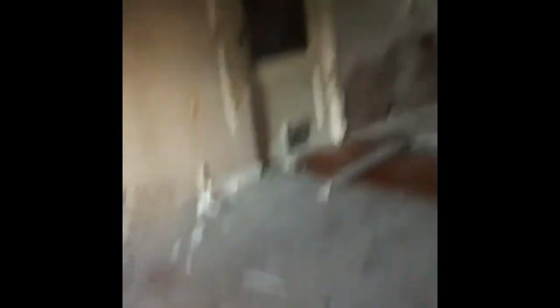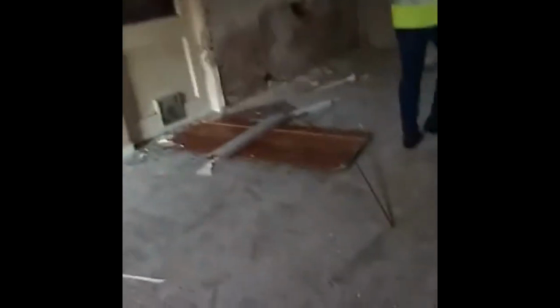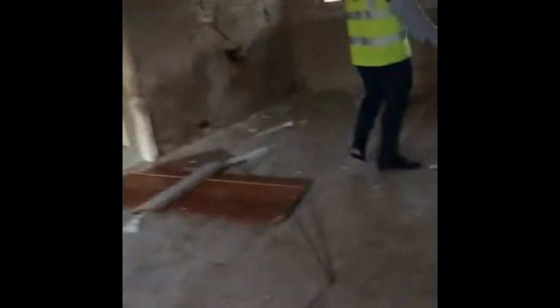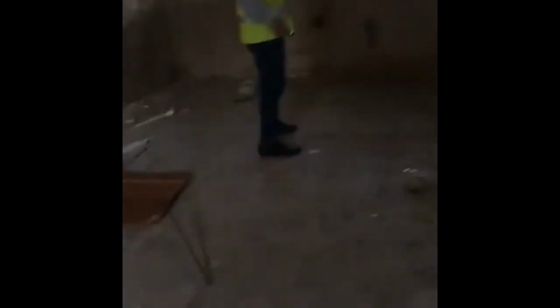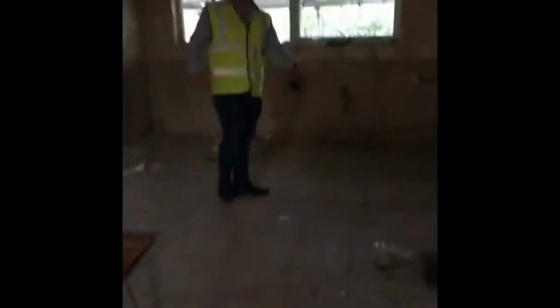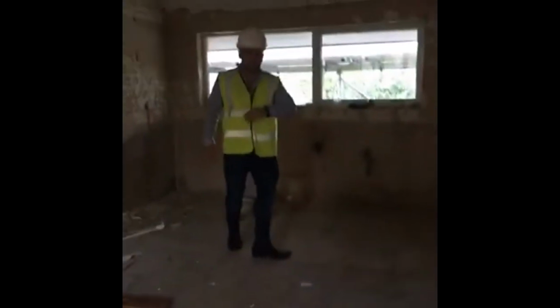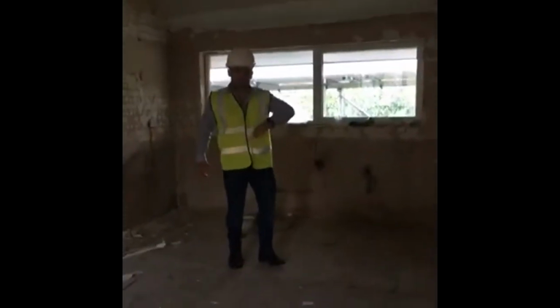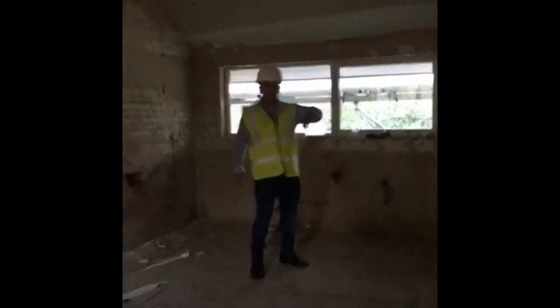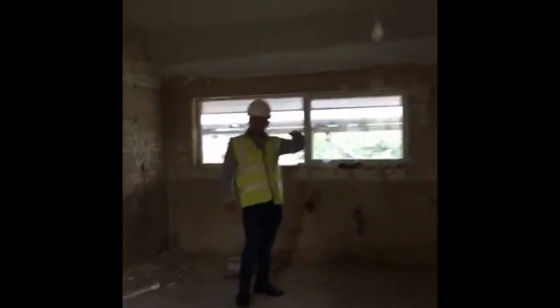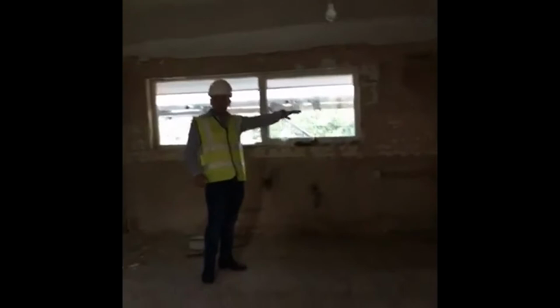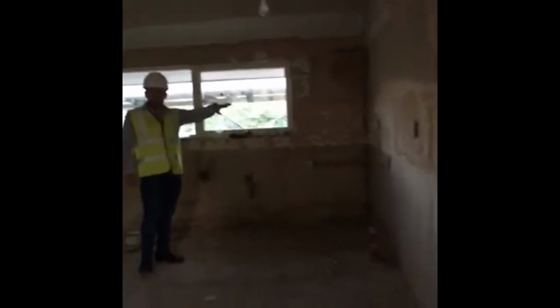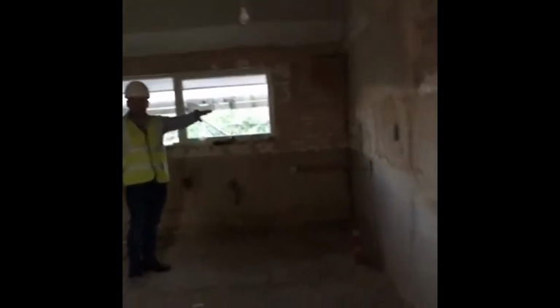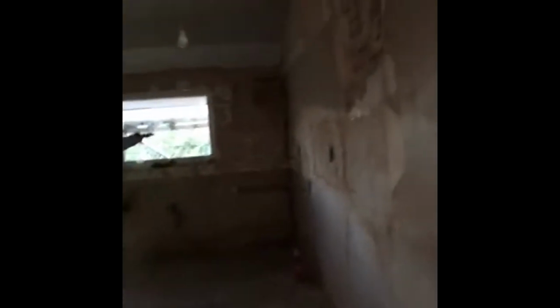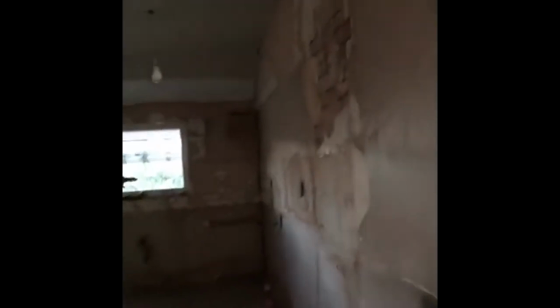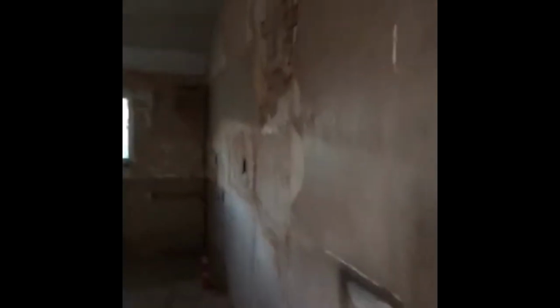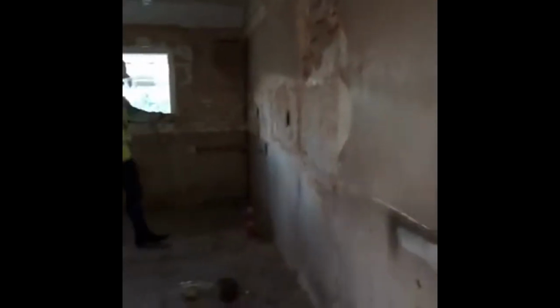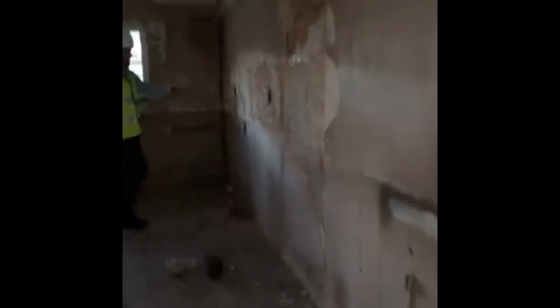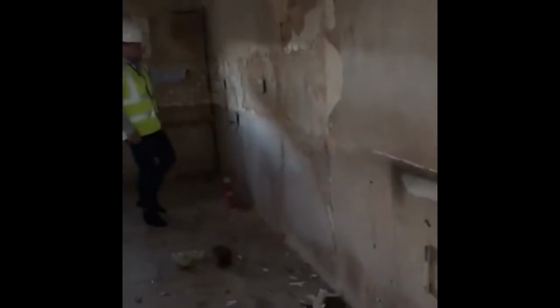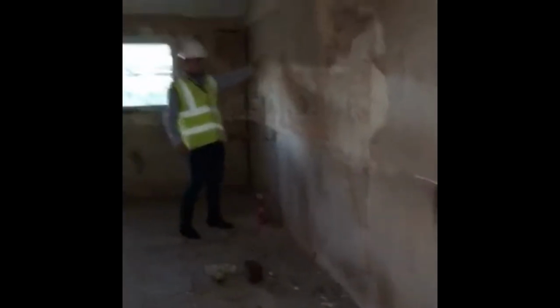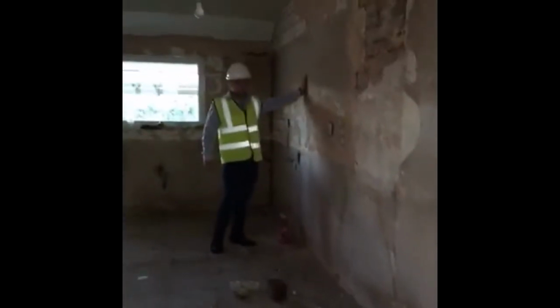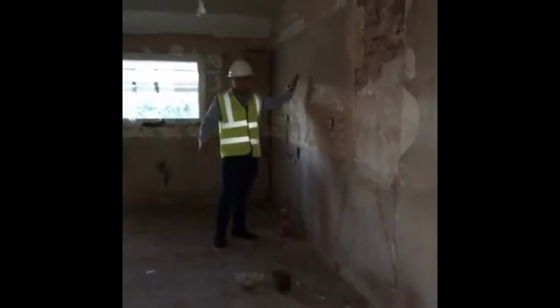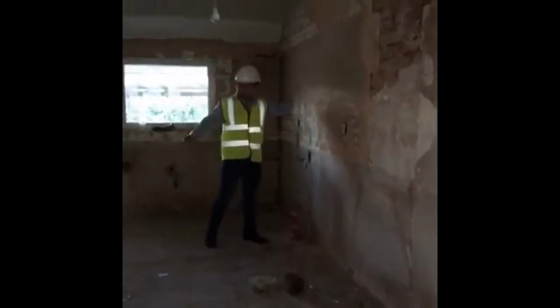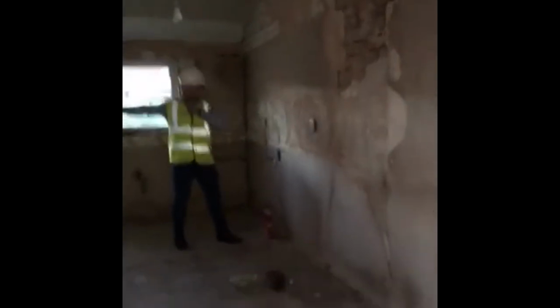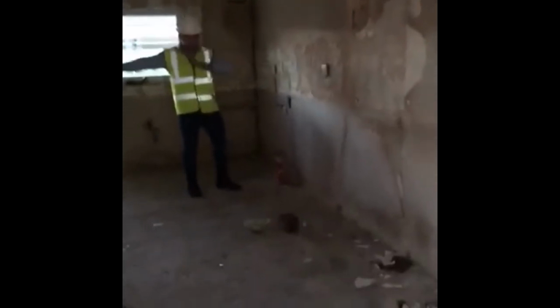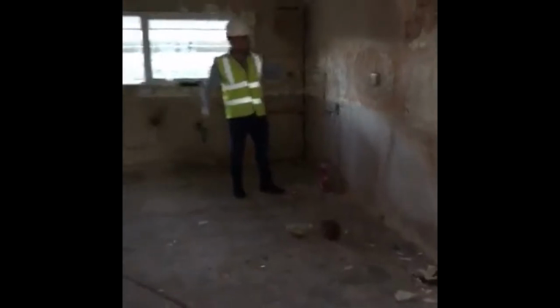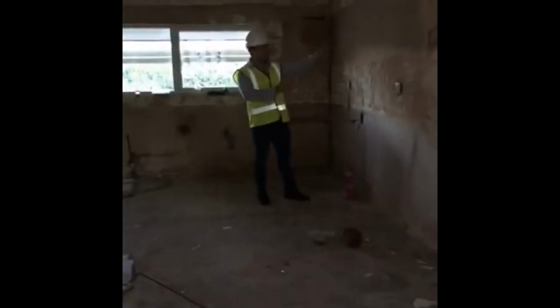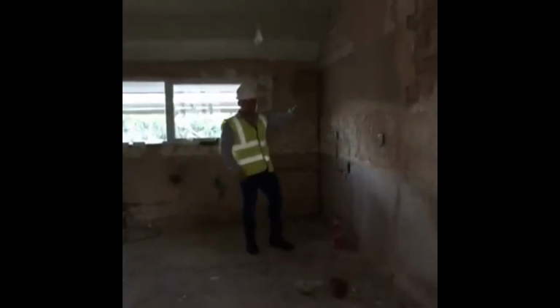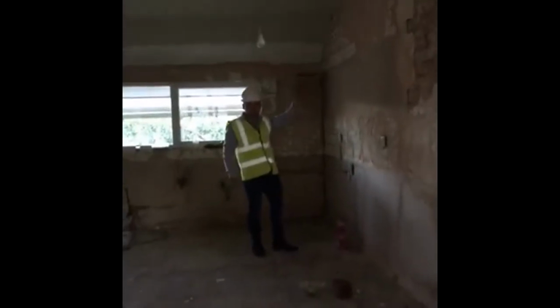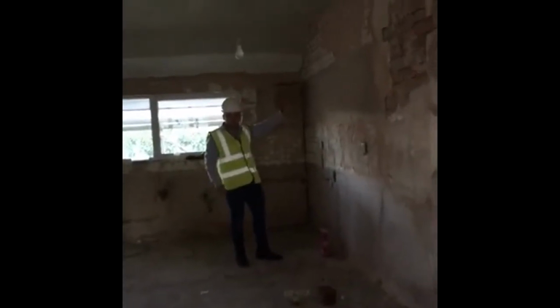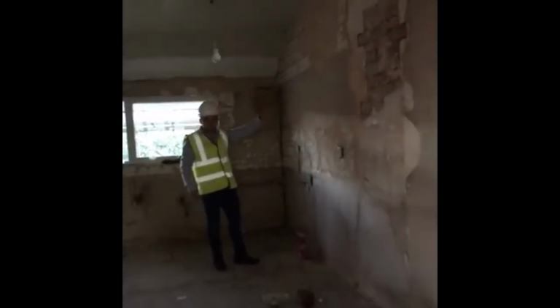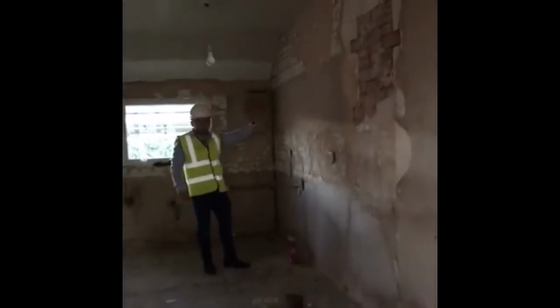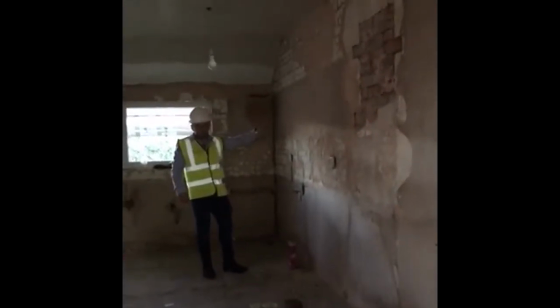This is the old kitchen — we're going to rip this out. In the other room I told you that we're going to be taking this wall down, so this is going to be a really, really long kitchen included in the extension room.